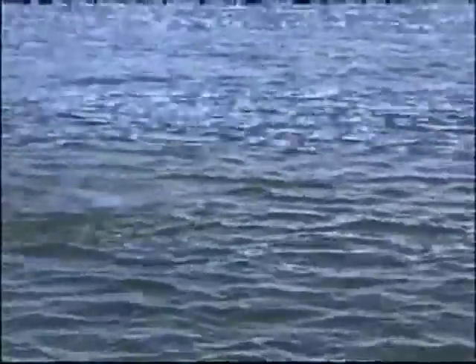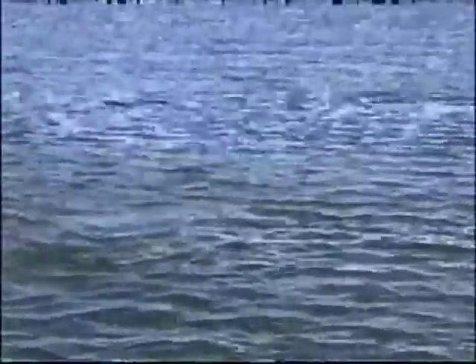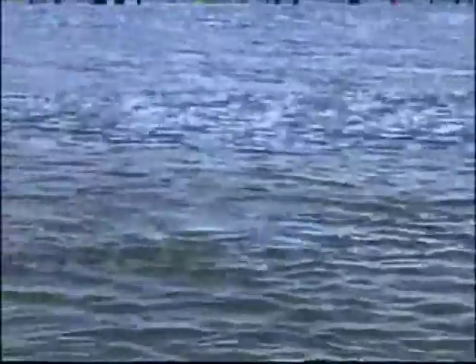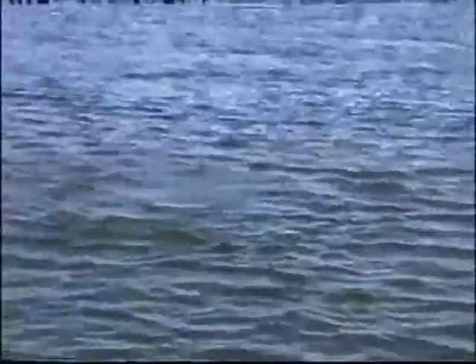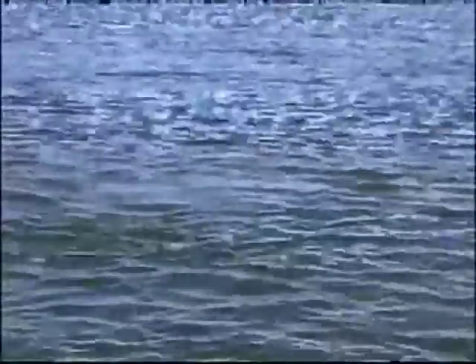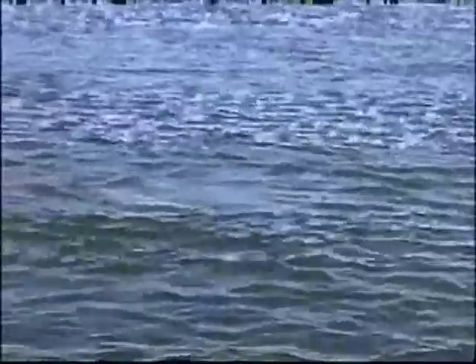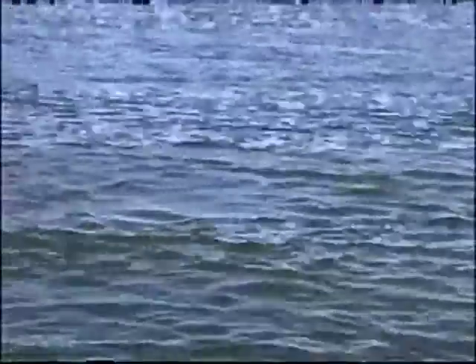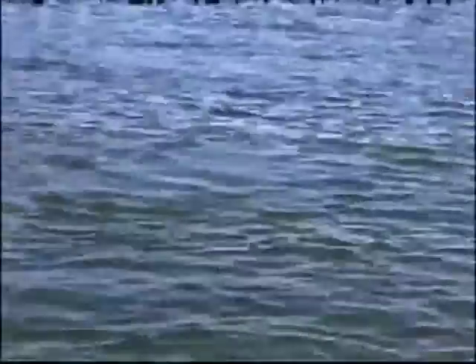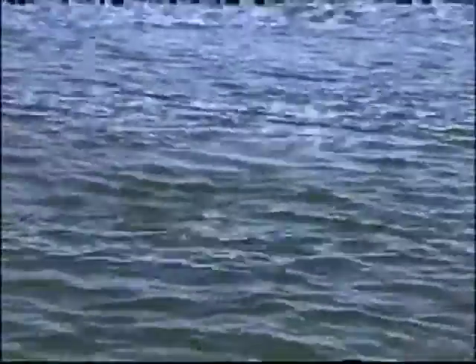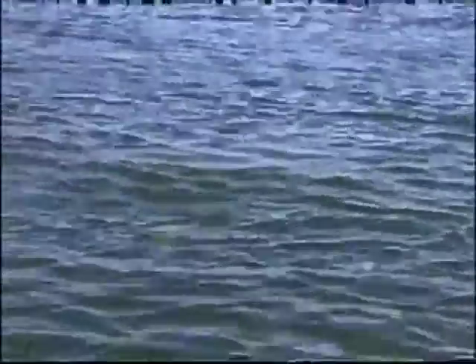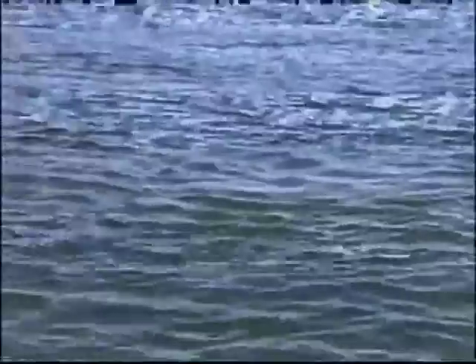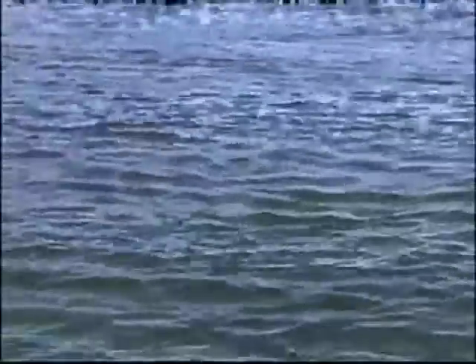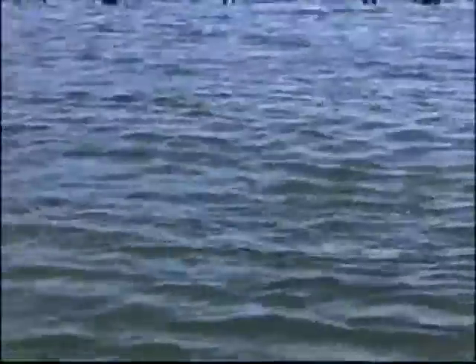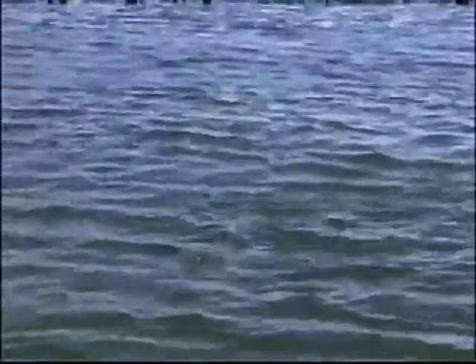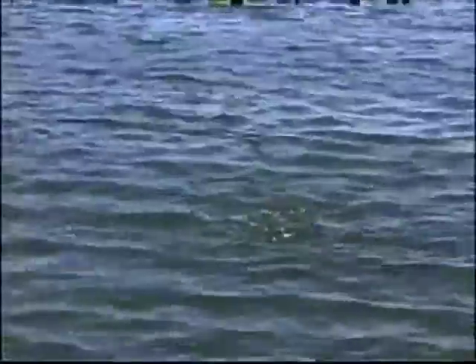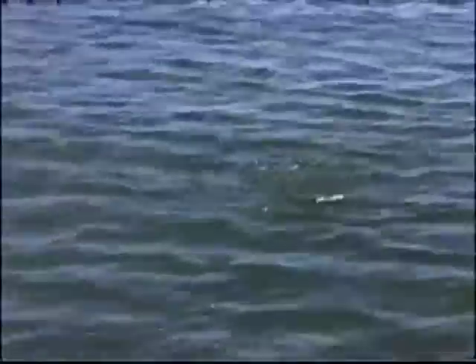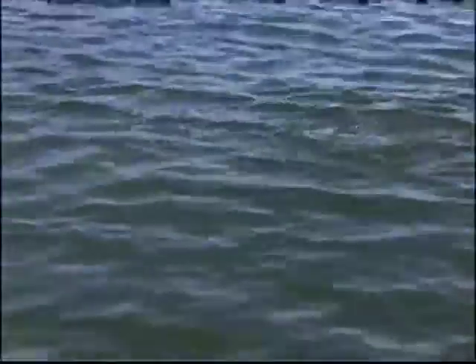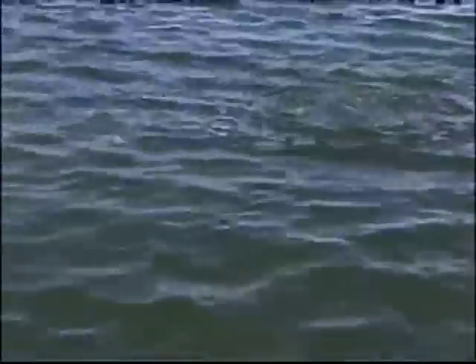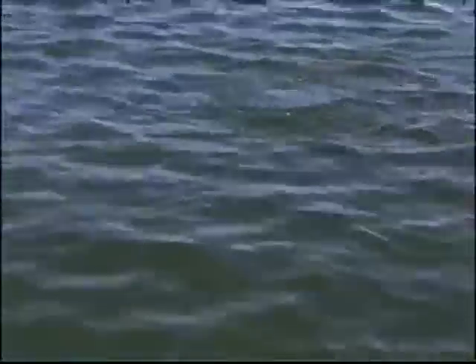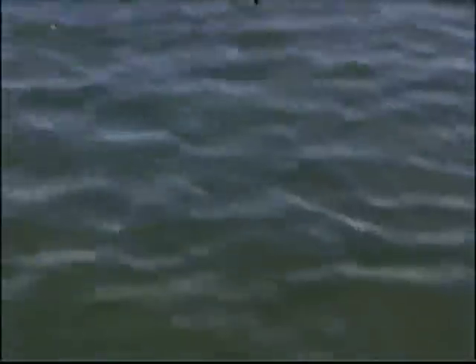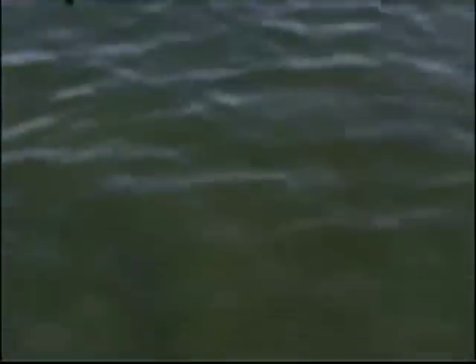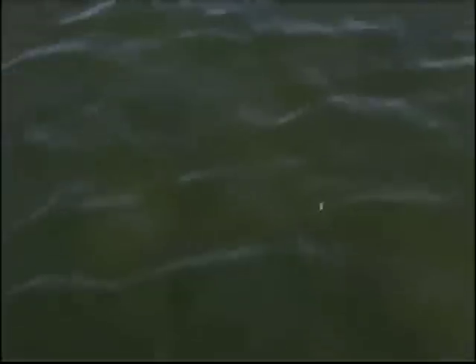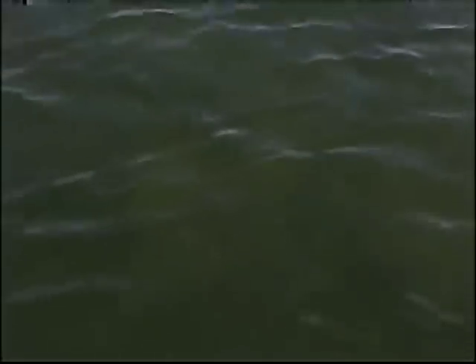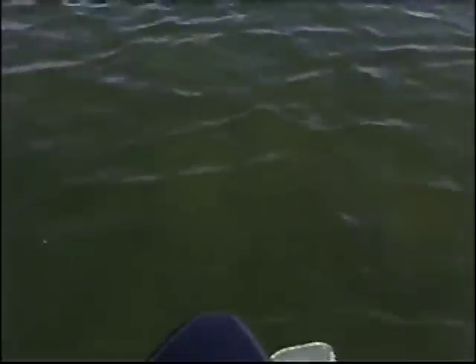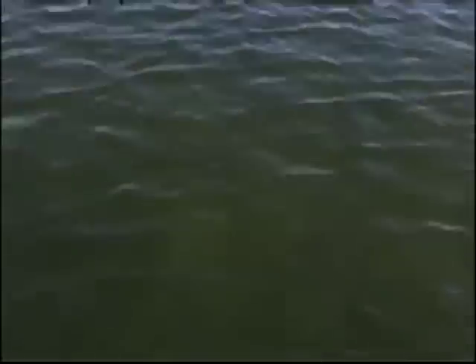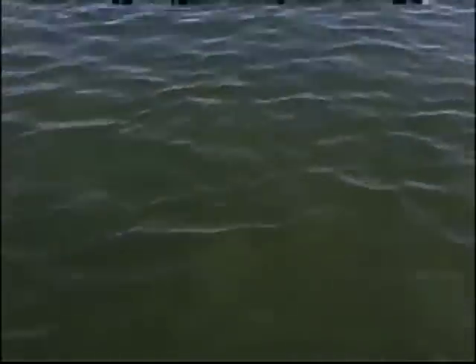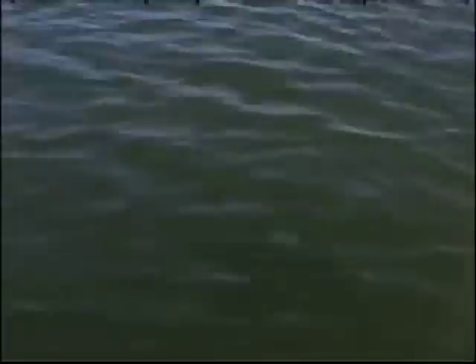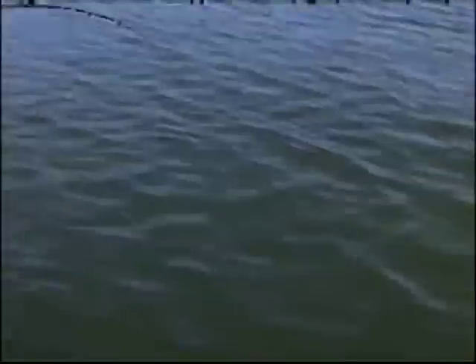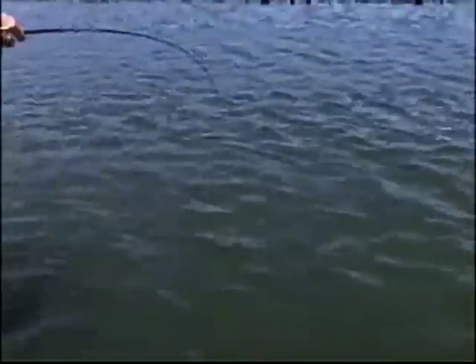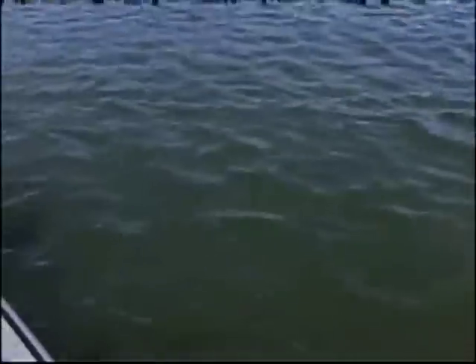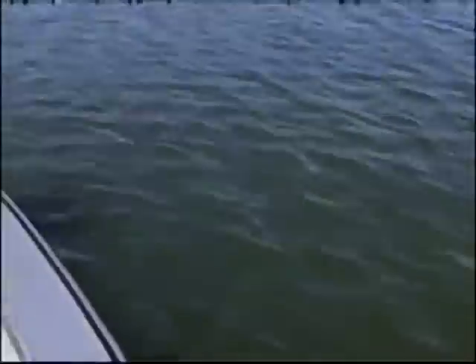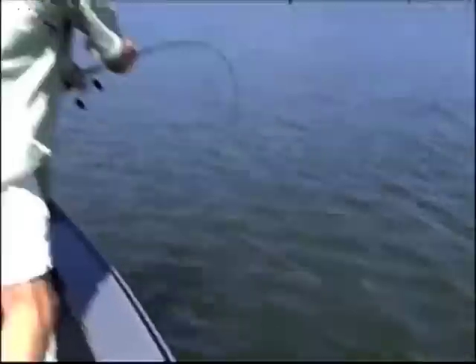Did he wolf it. Look at that one. These fish are on the topwater bite, I tell you that much.